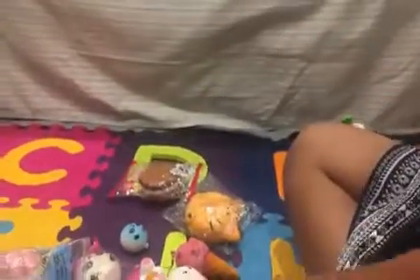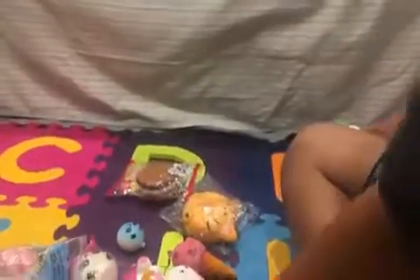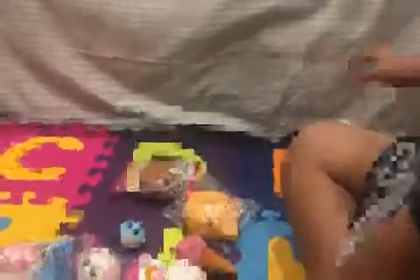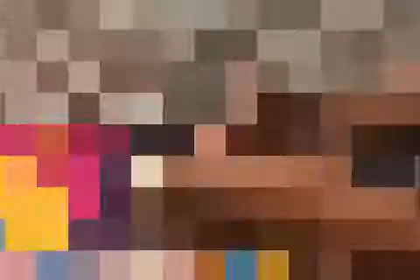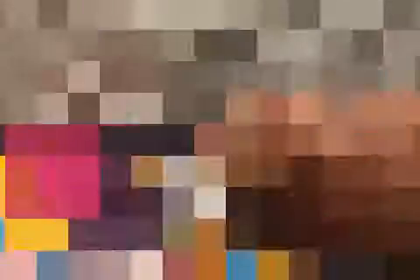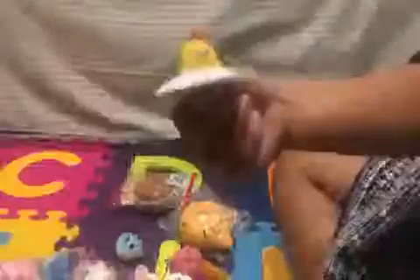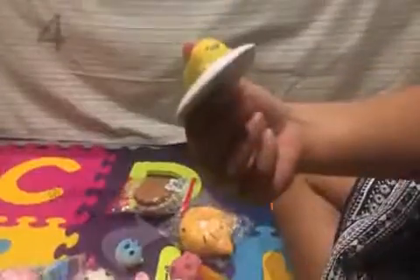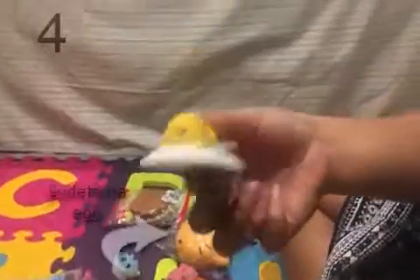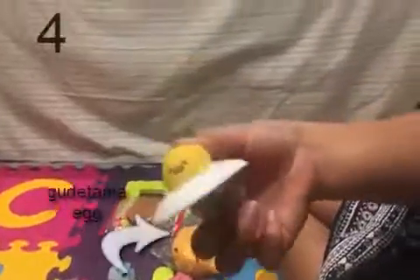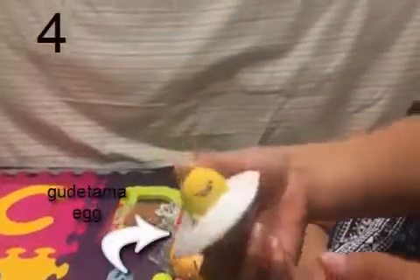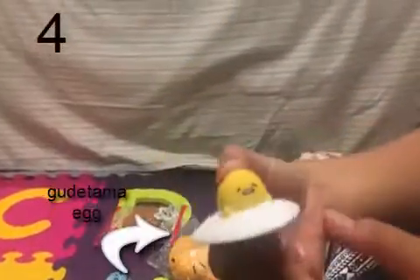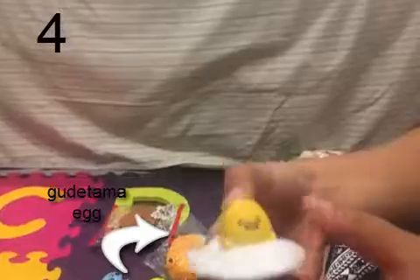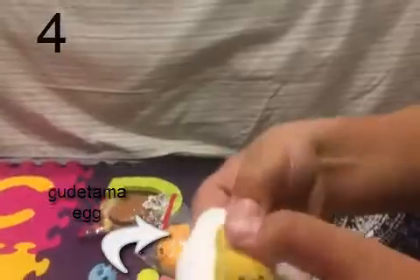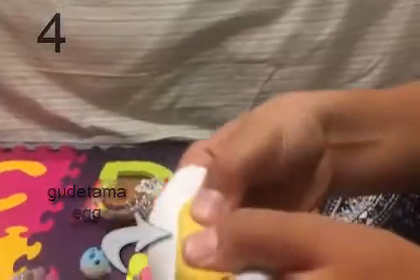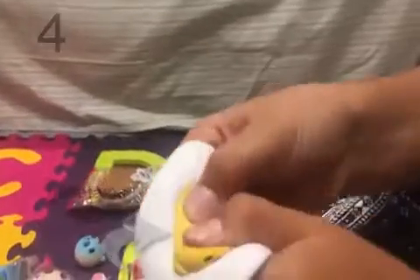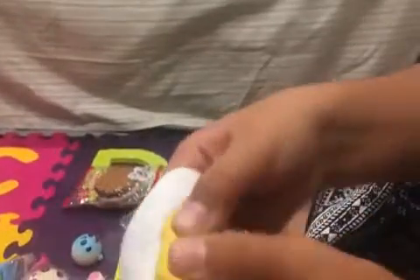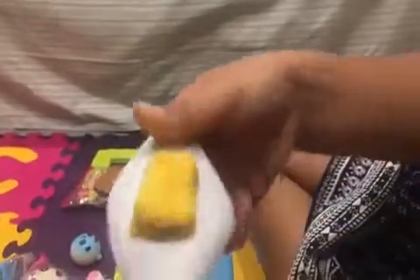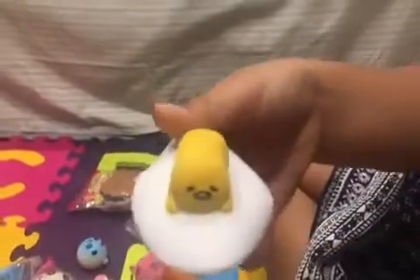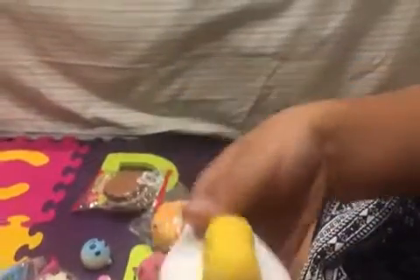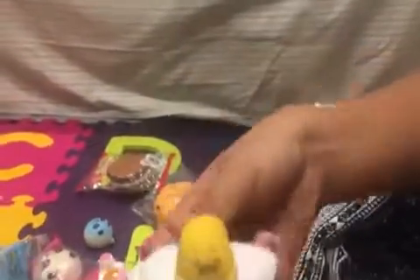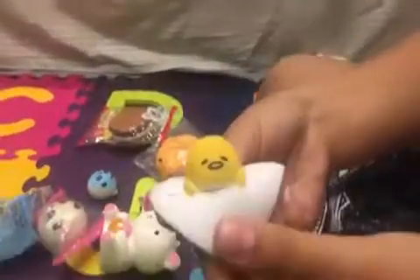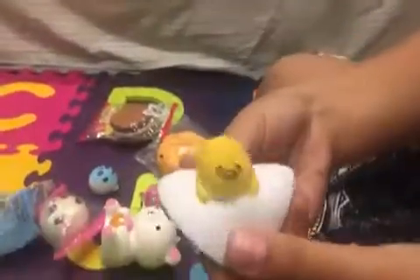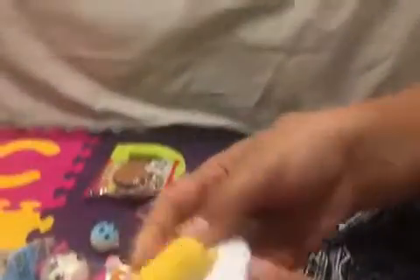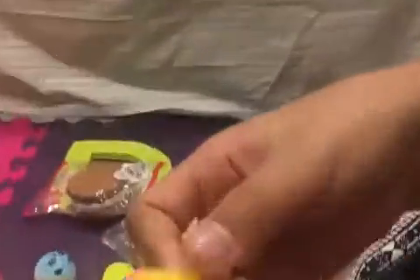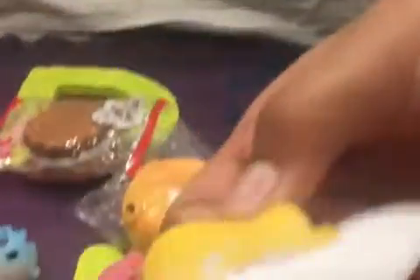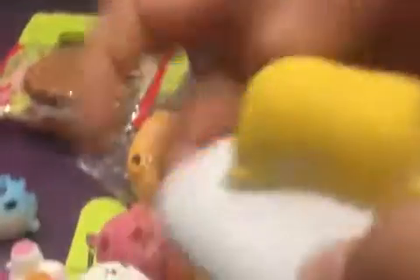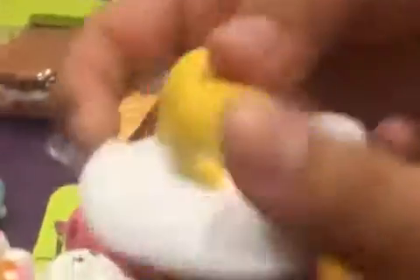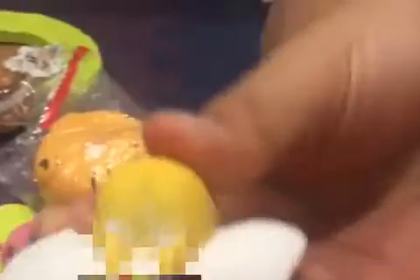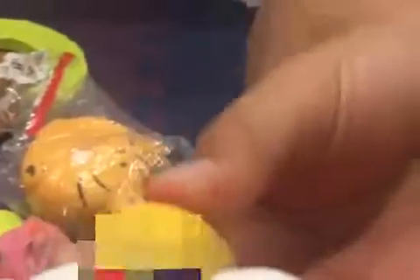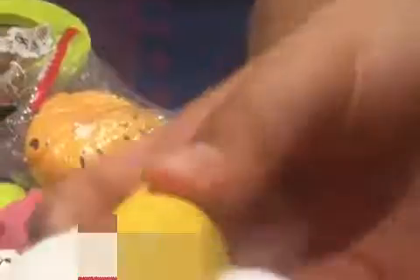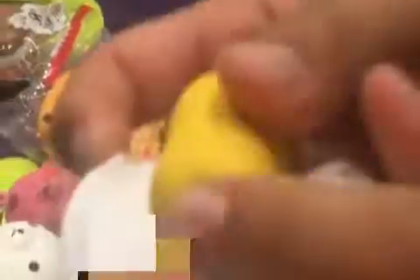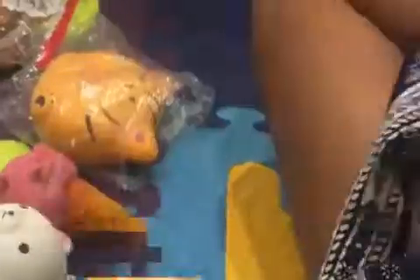My next squishy is this Giretama Squishy. It's not that slow rising and it has a lot of teeth that come inside, and it has a butt.